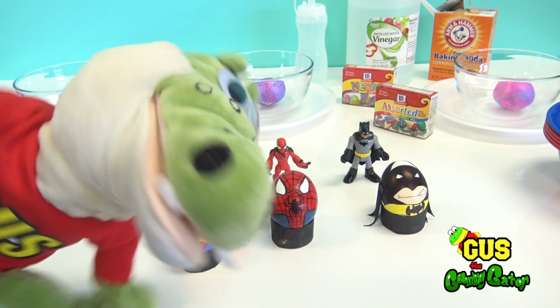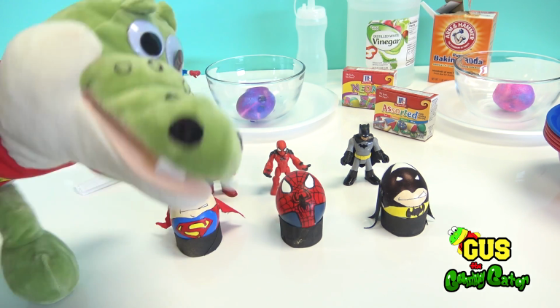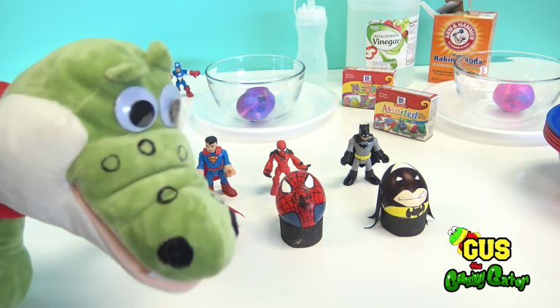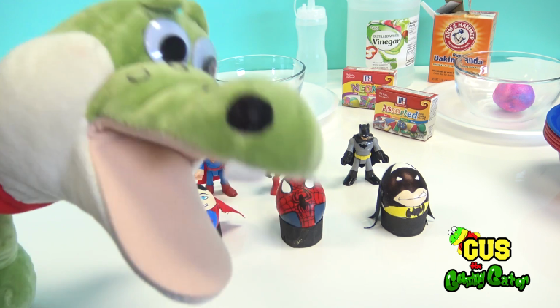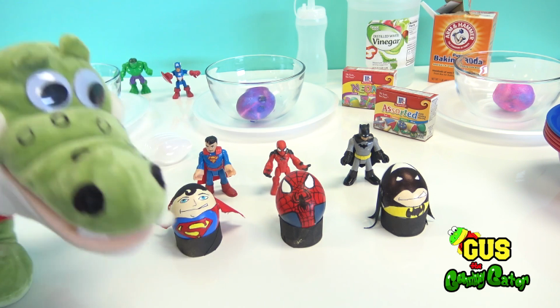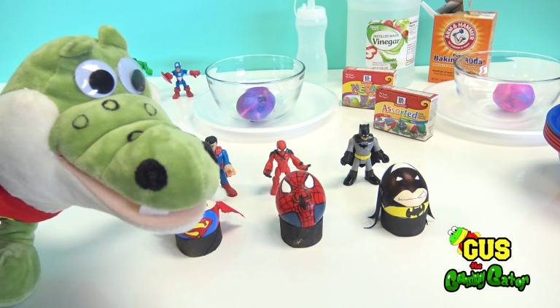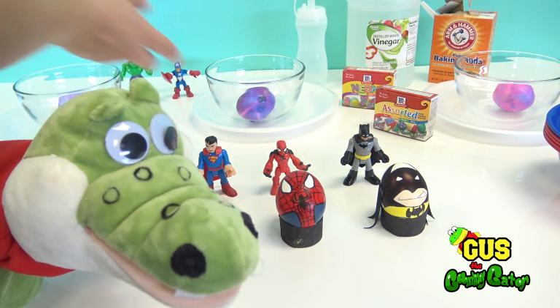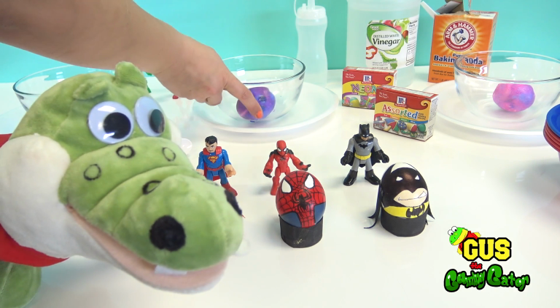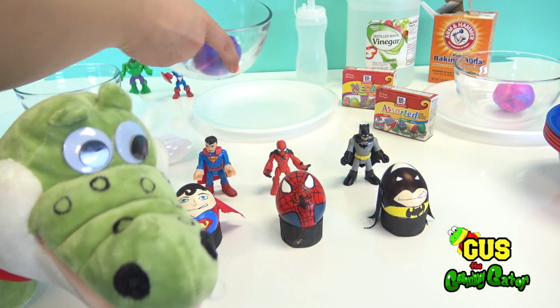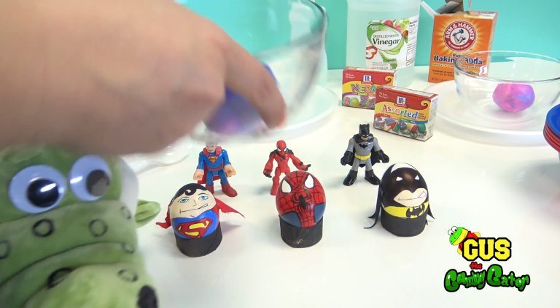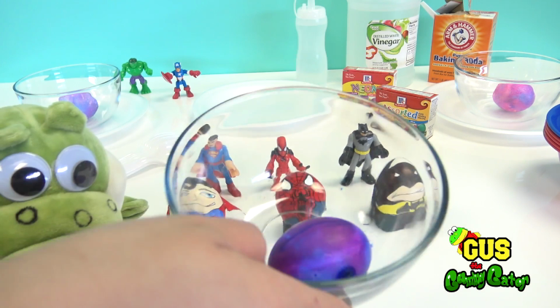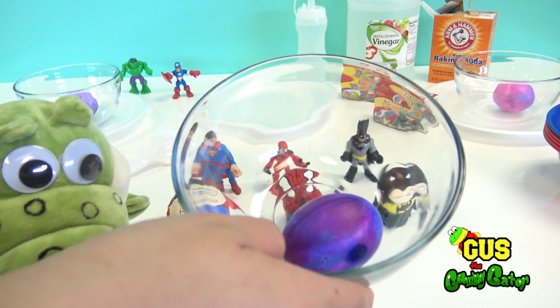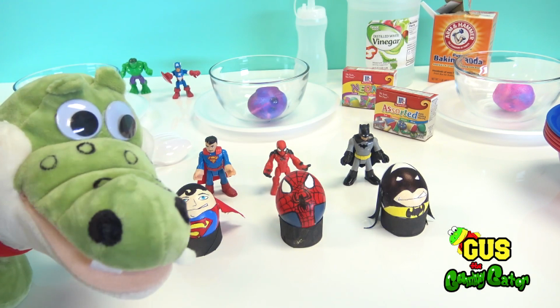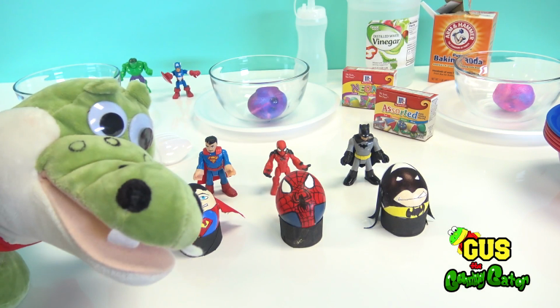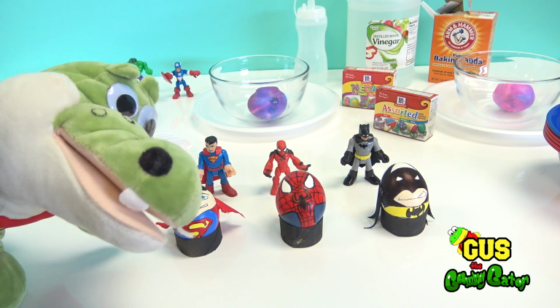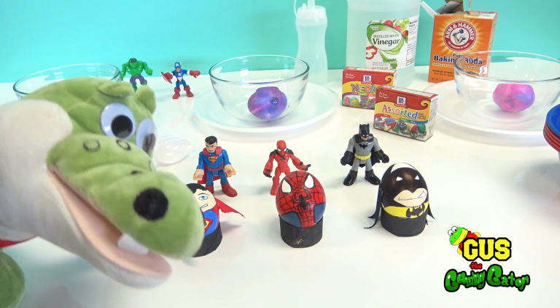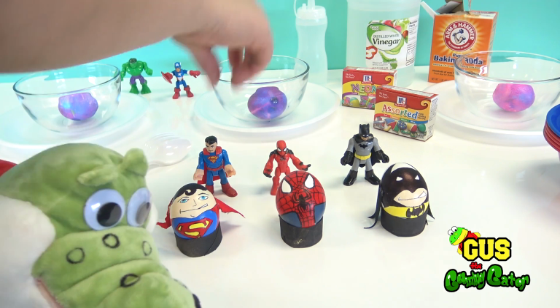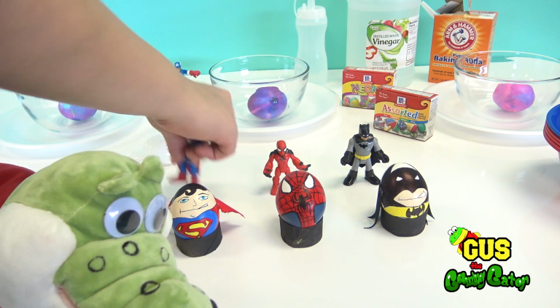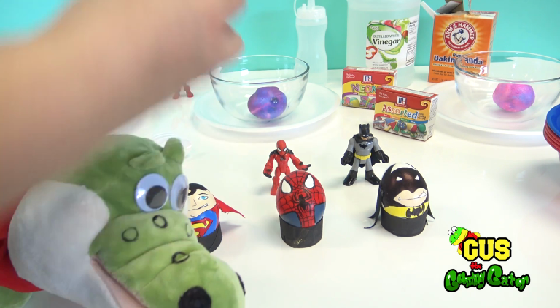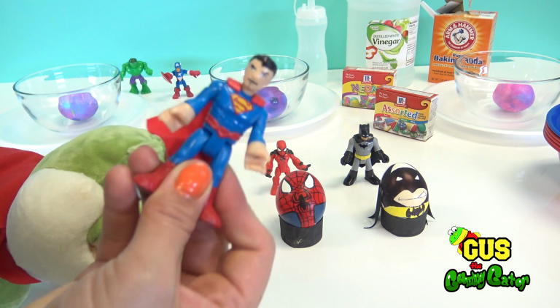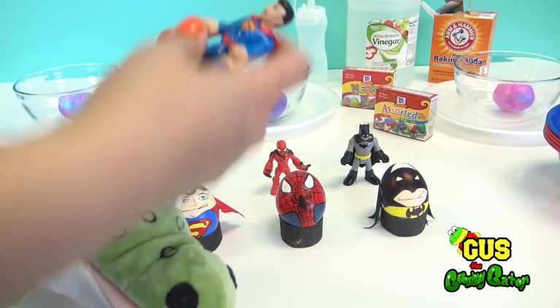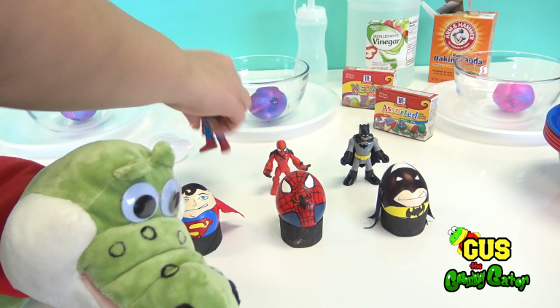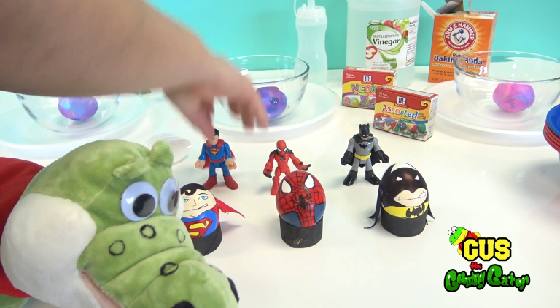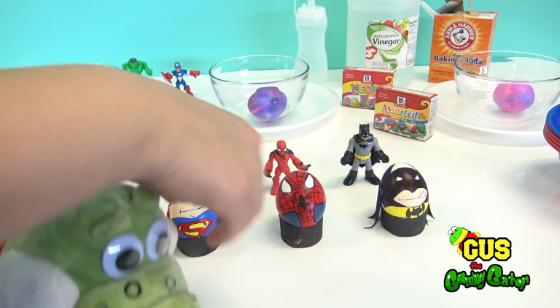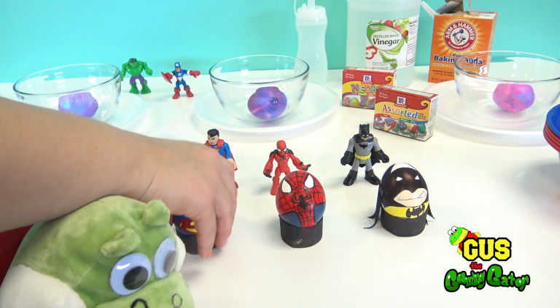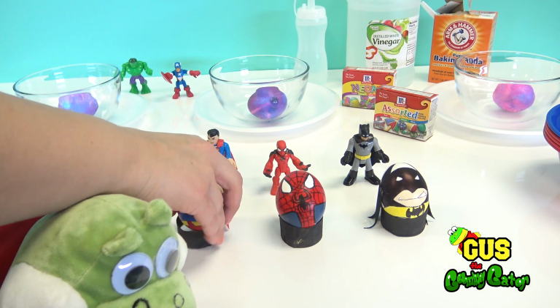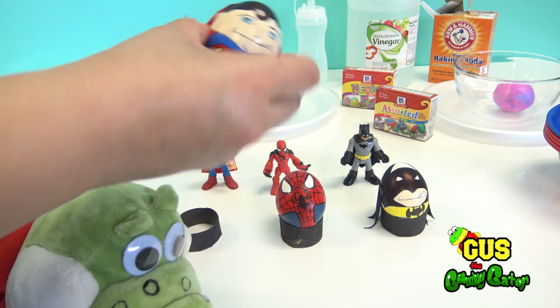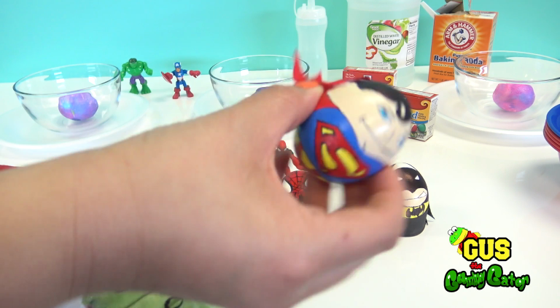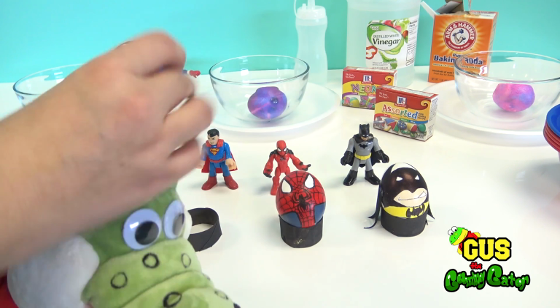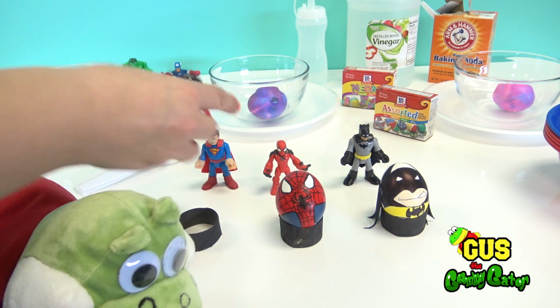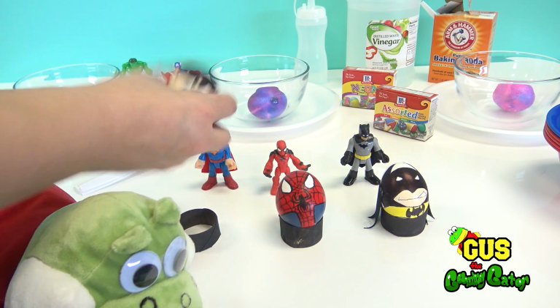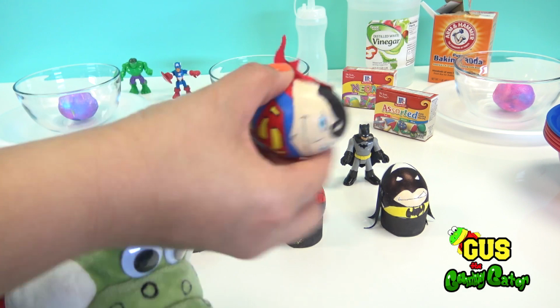What are we gonna do today? Today we are making volcano eggs, and we have some very special friends along with us. We have all of our favorite action heroes and all of our favorite action hero eggs, like Superman!